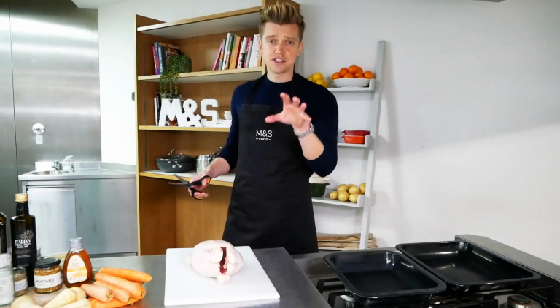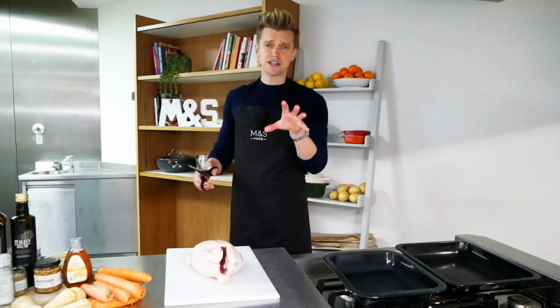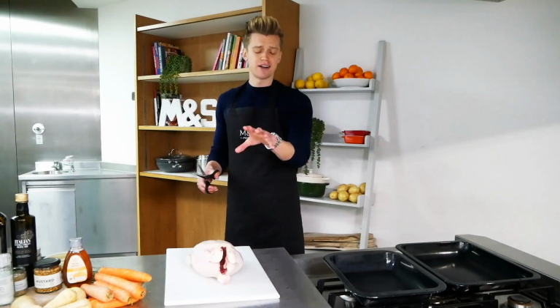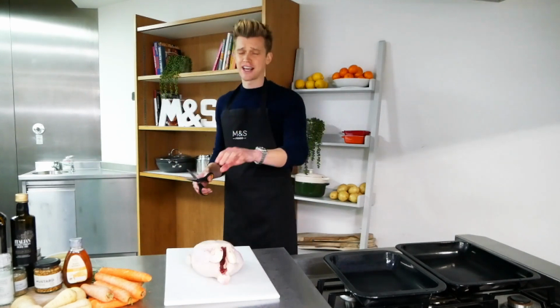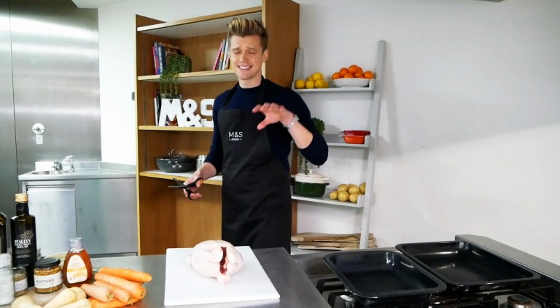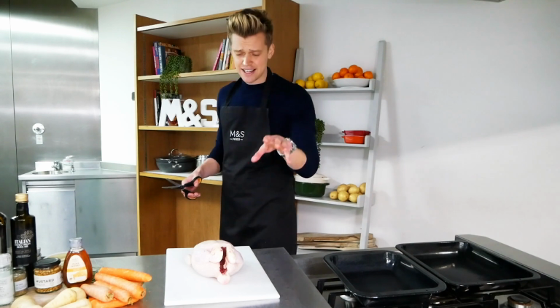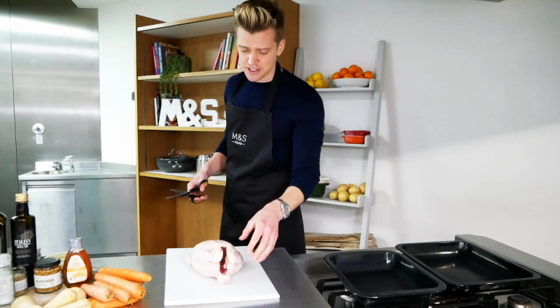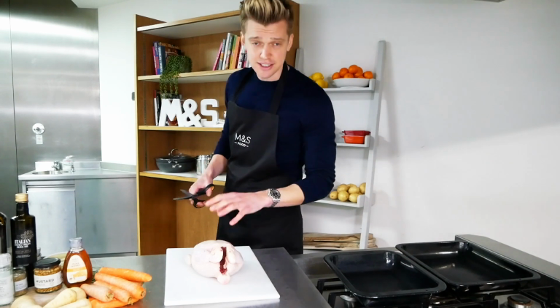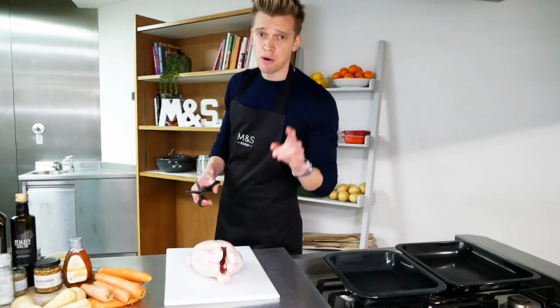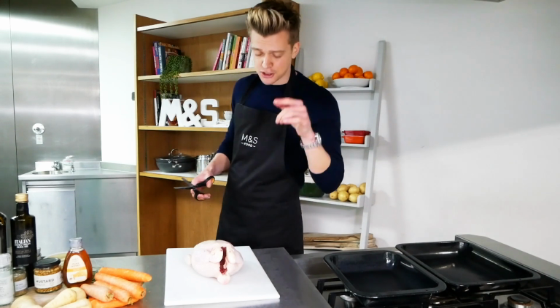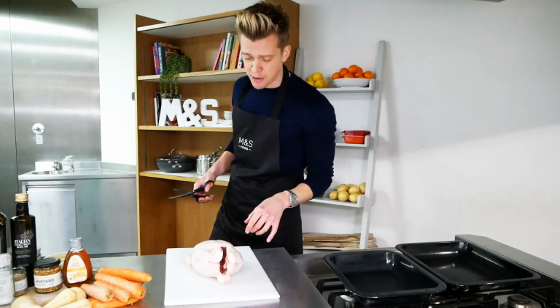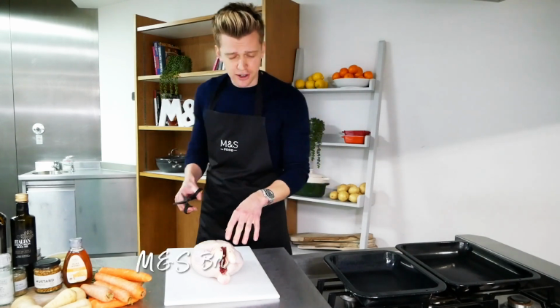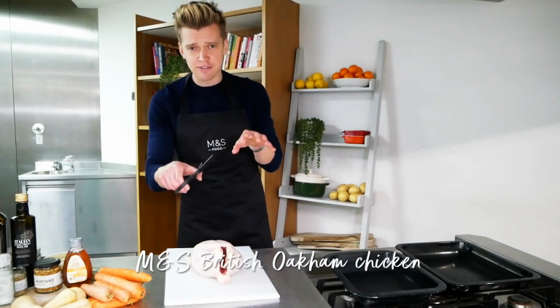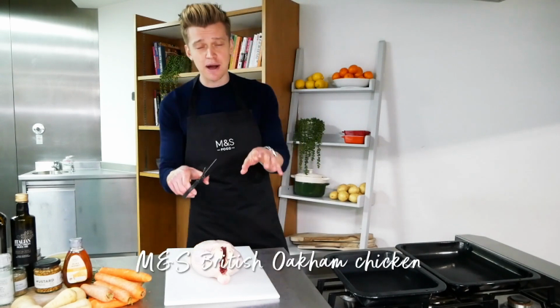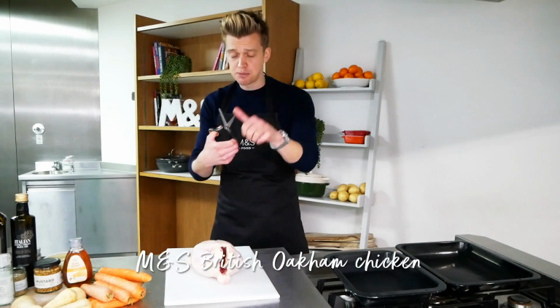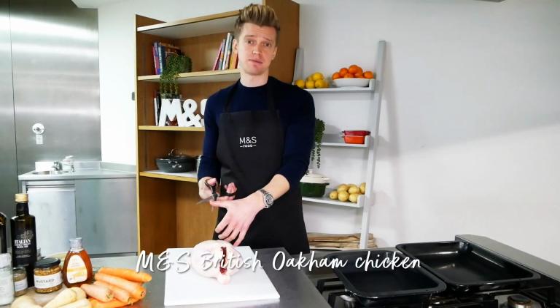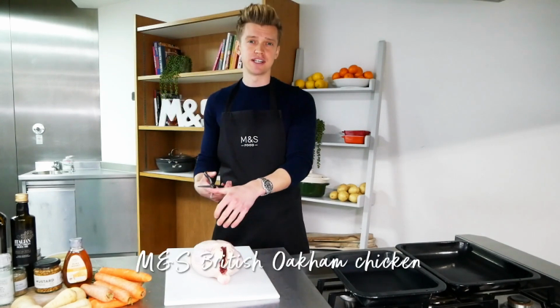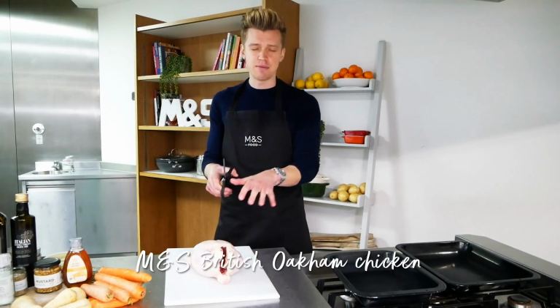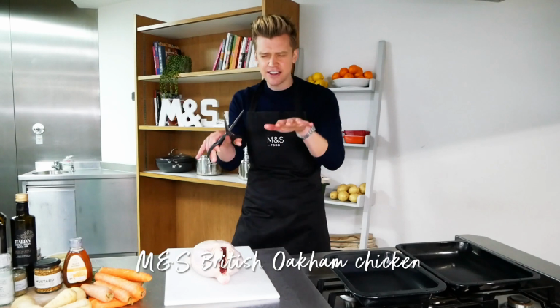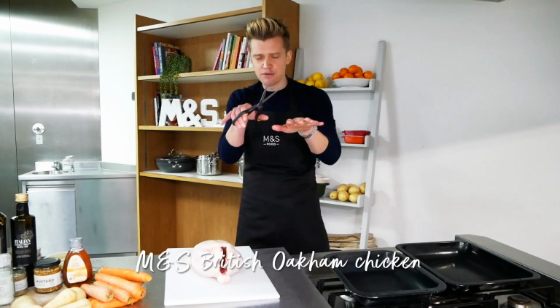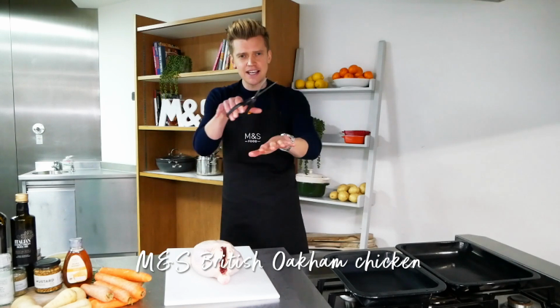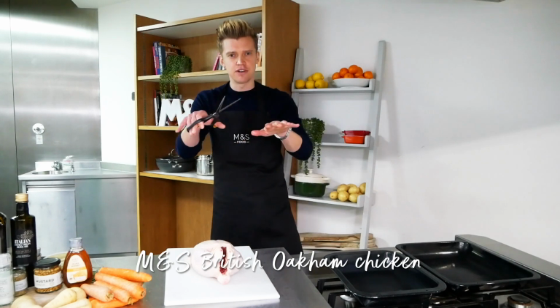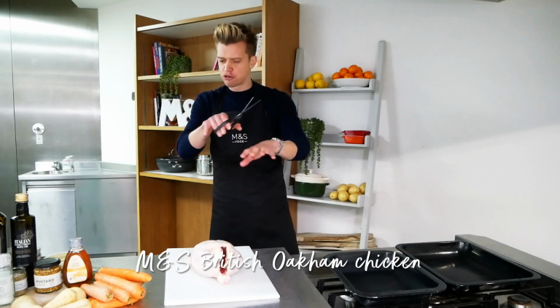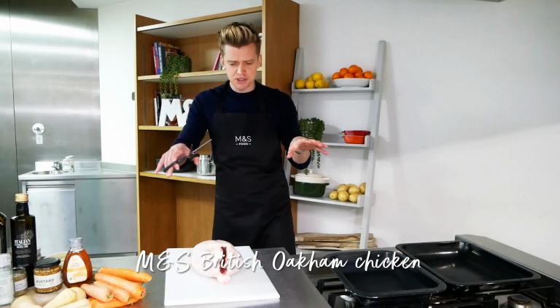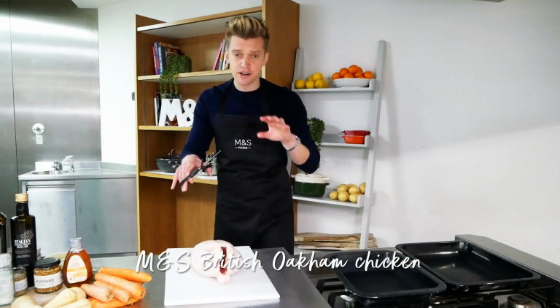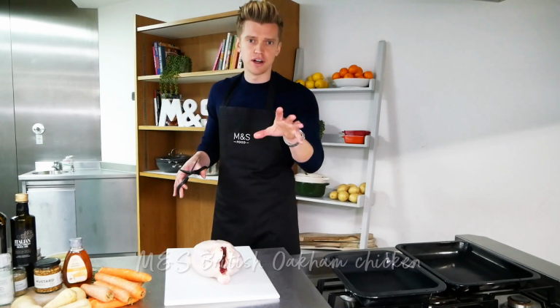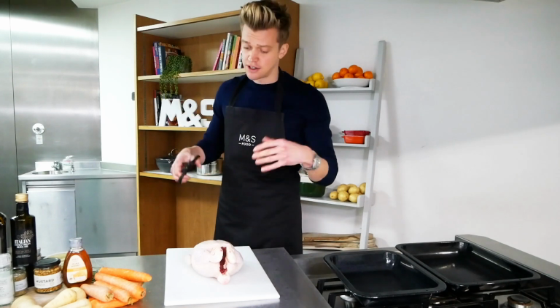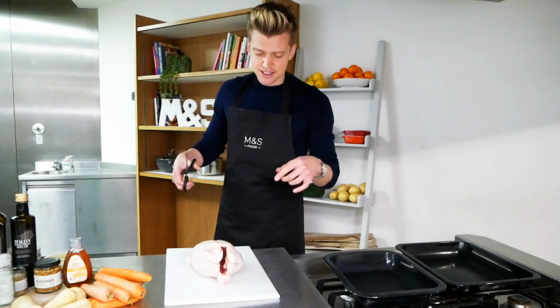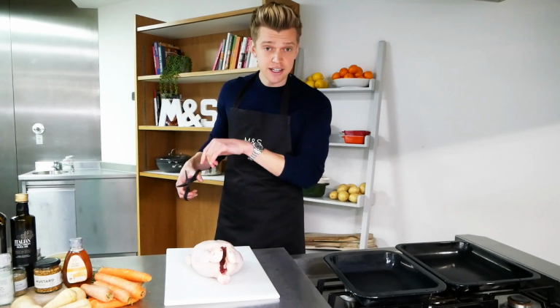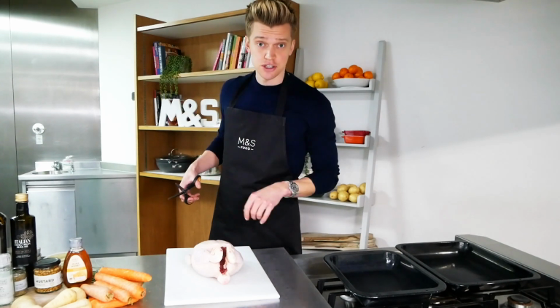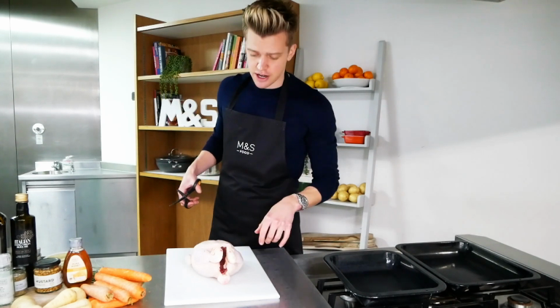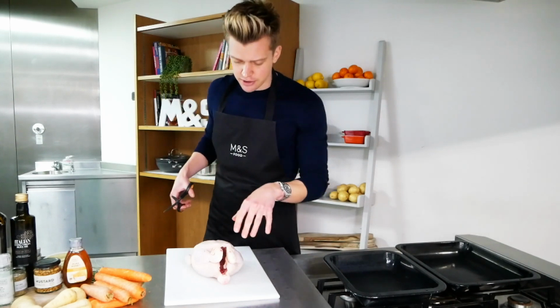Spatchcocking a chicken — it's dead easy to do, and once you start spatchcocking you never go back. It speeds up the cooking time and you get this lovely even crispy skin all over. It's dead easy, I'll show you how to do it.